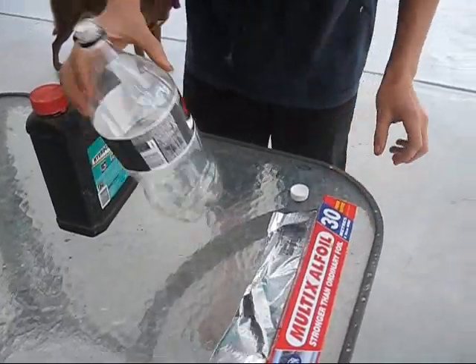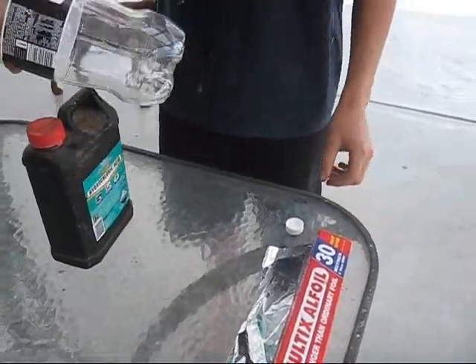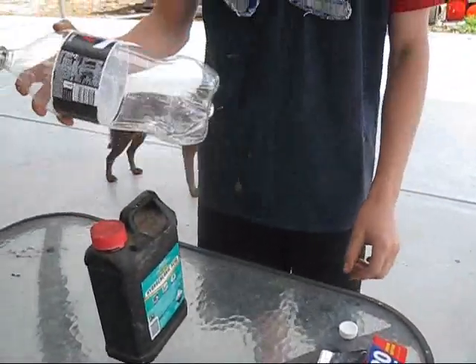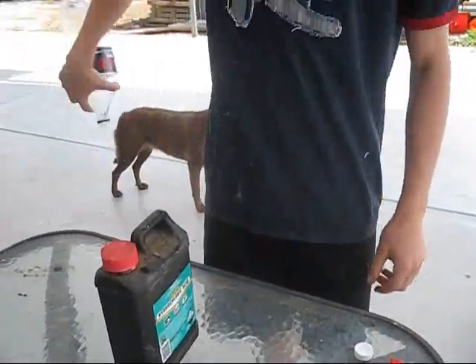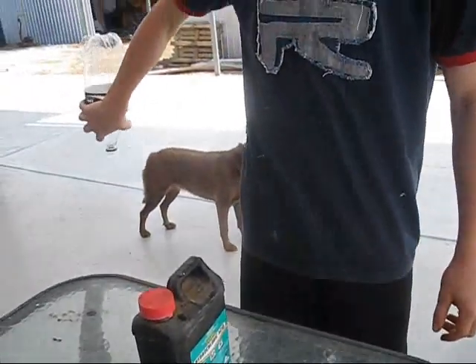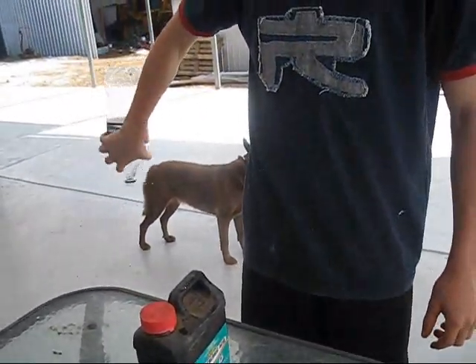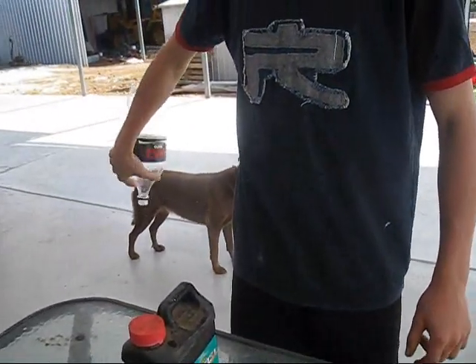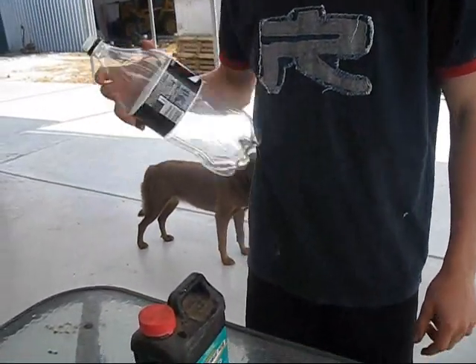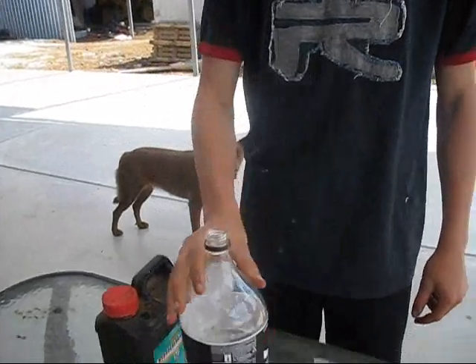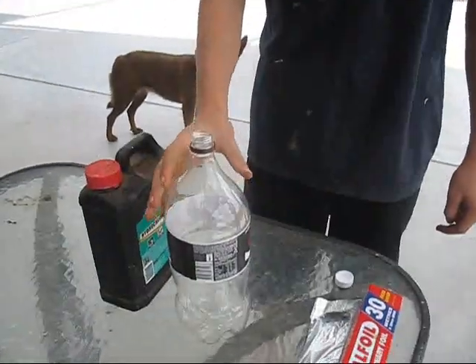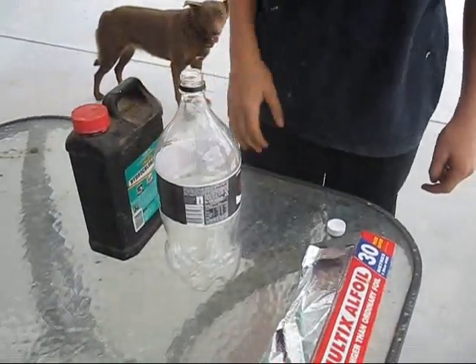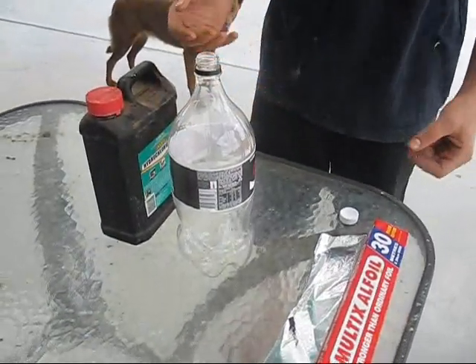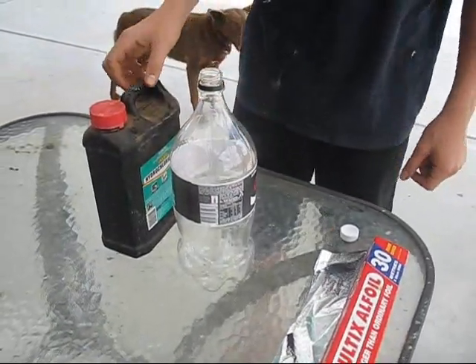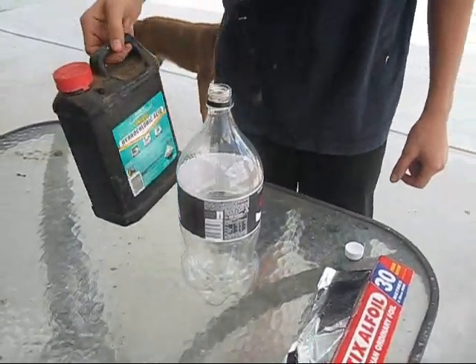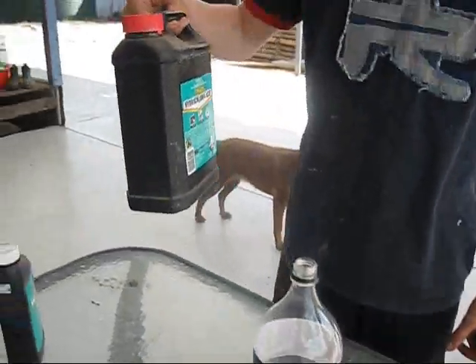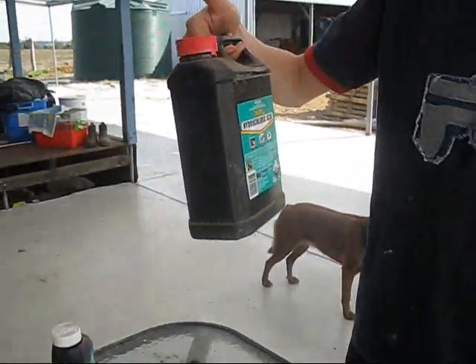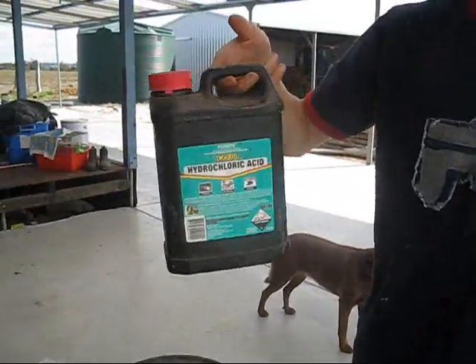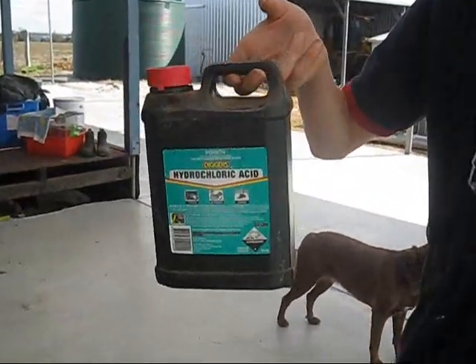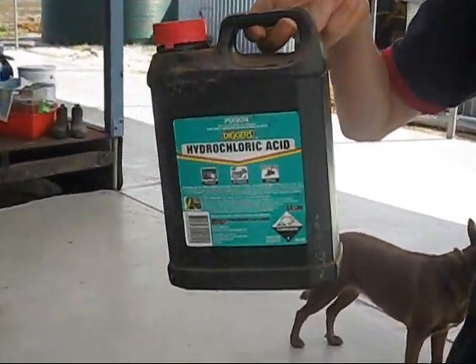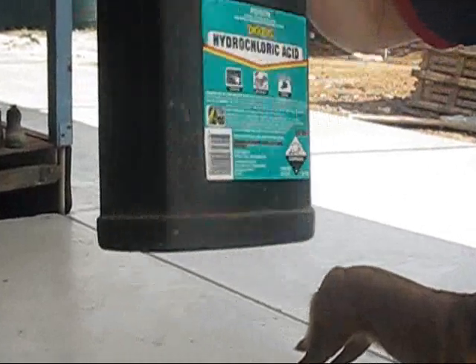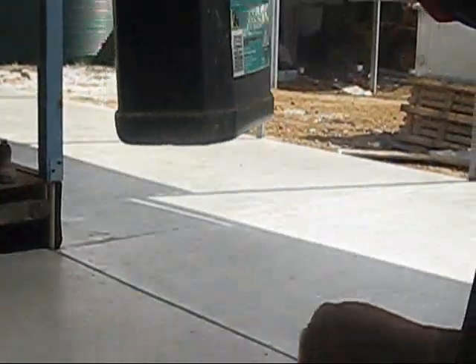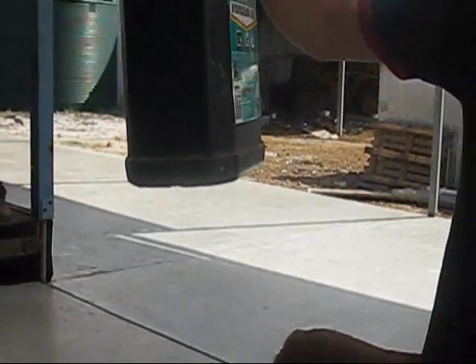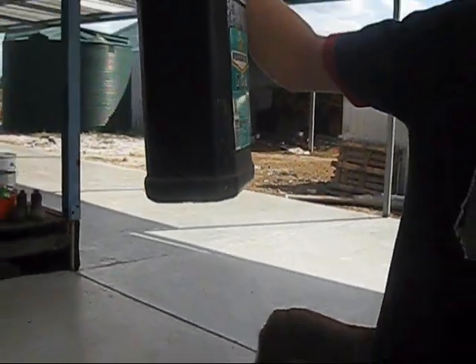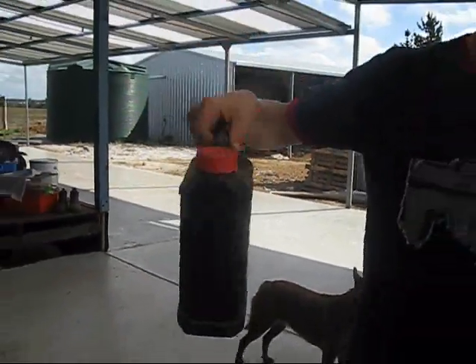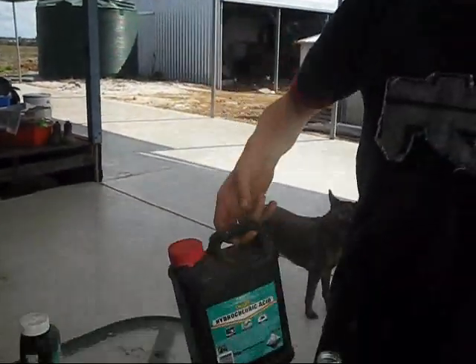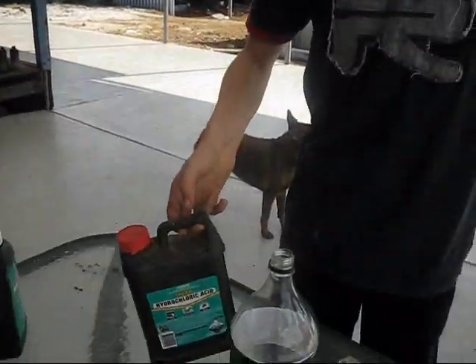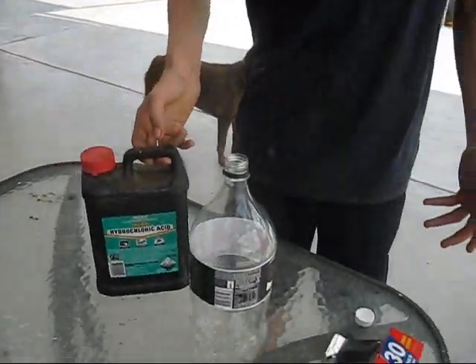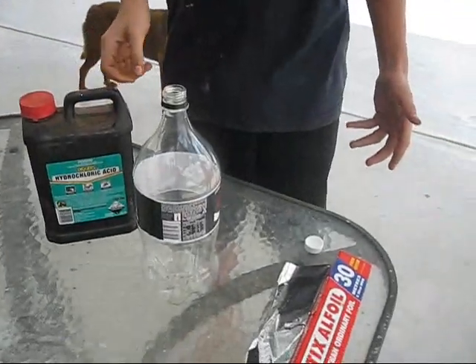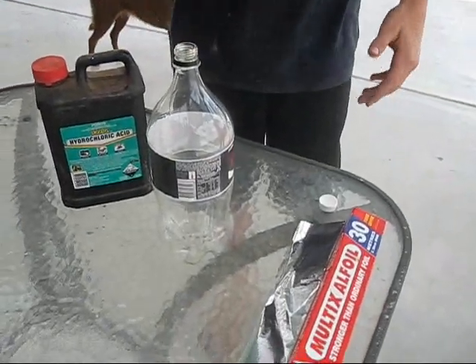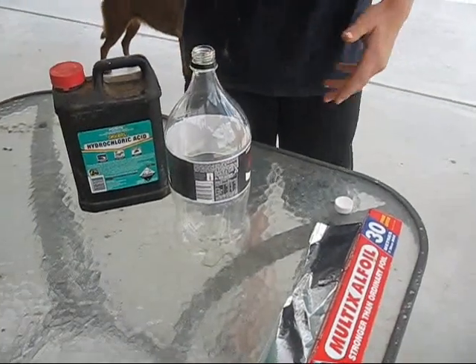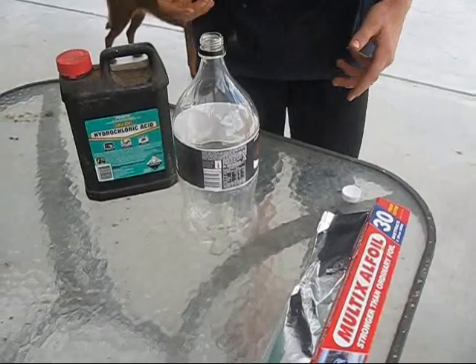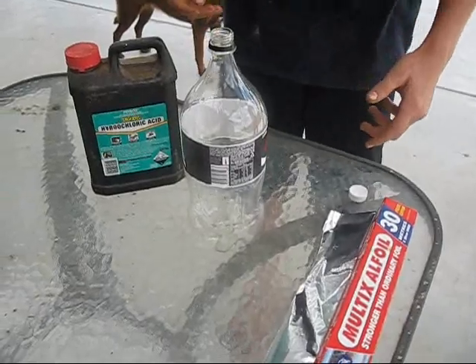You need a plastic bottle, any size you want — two litre, you can make a small one or a big one for a bigger explosion. And you need hydrochloric acid, also called hydrogen chloride — they're all the same thing.